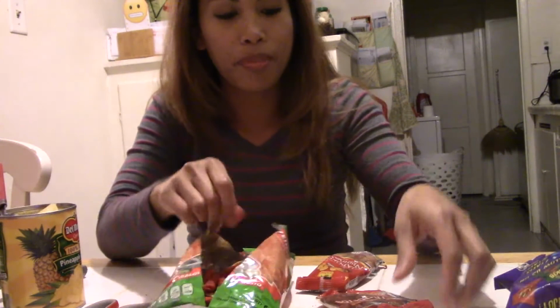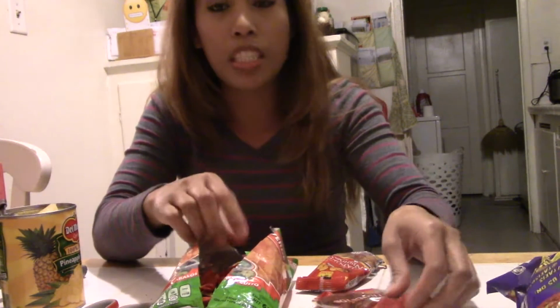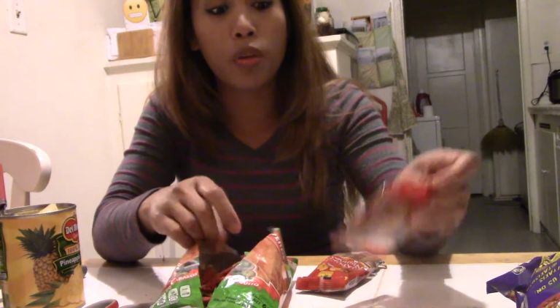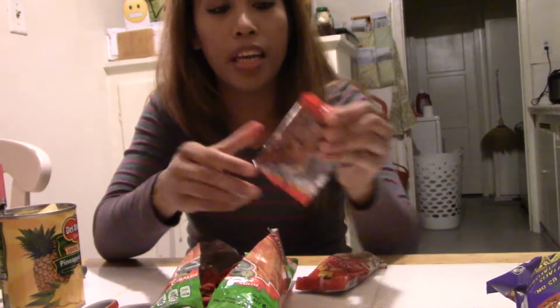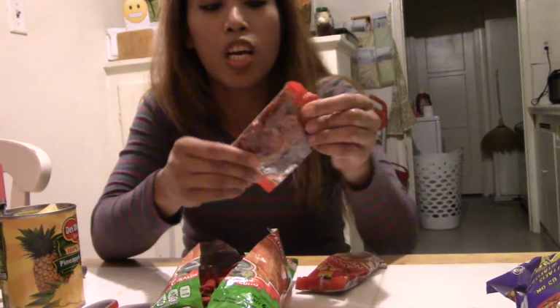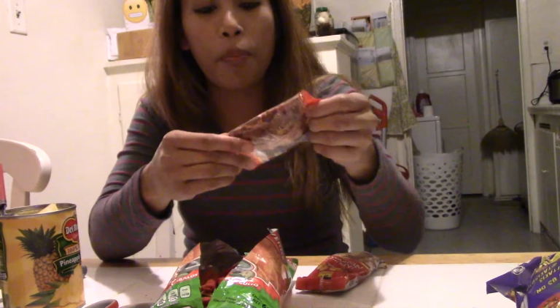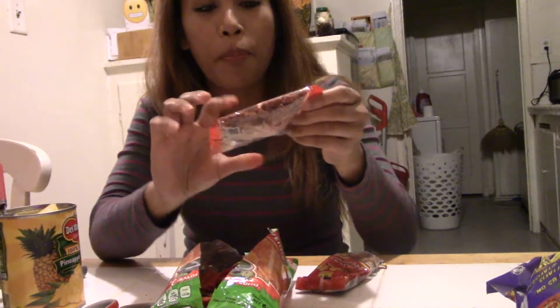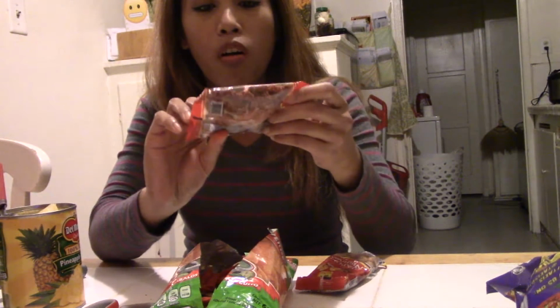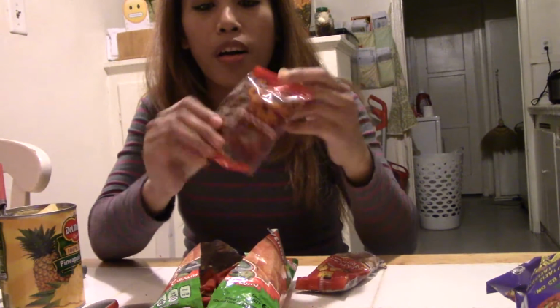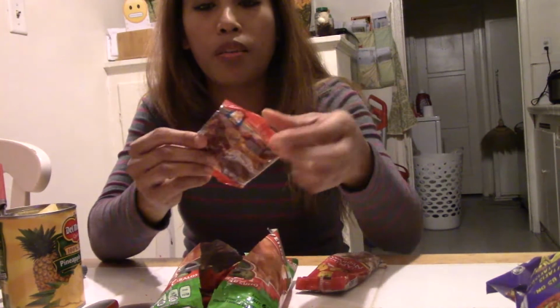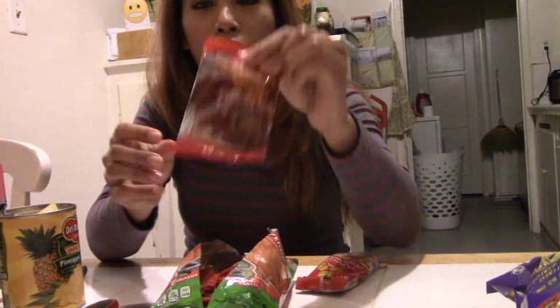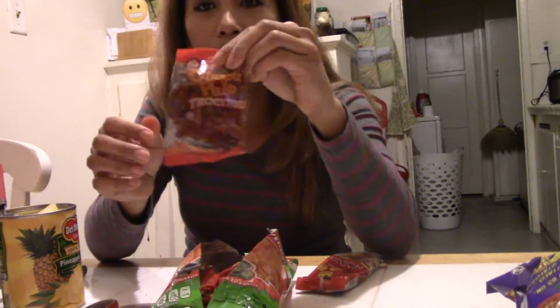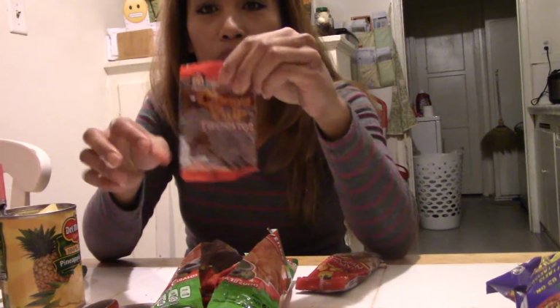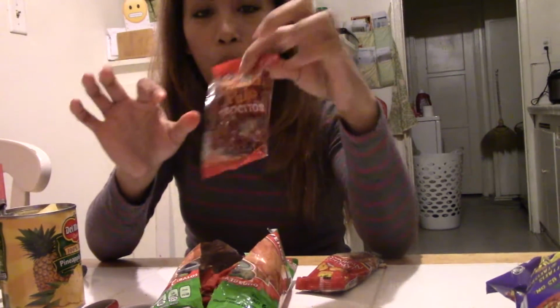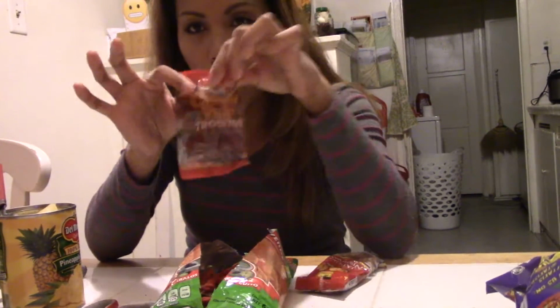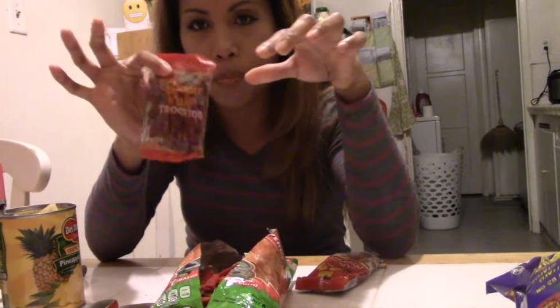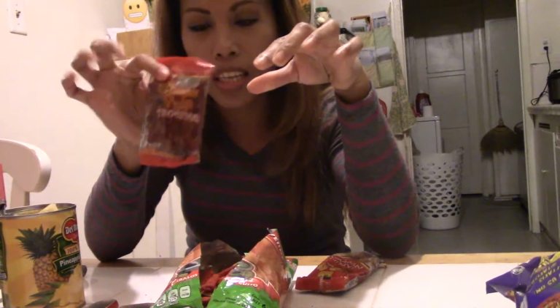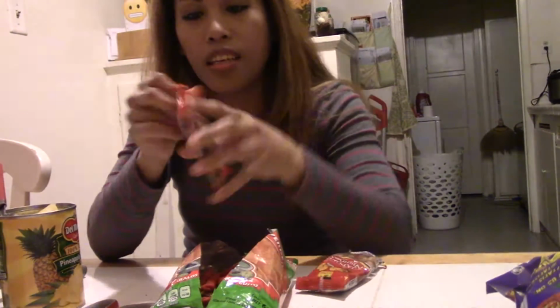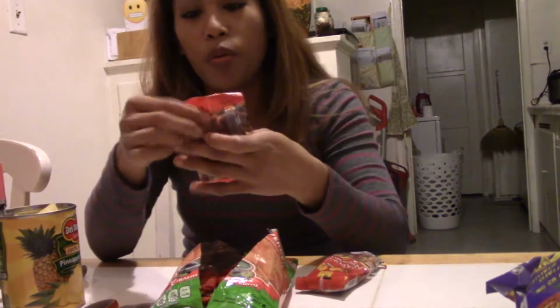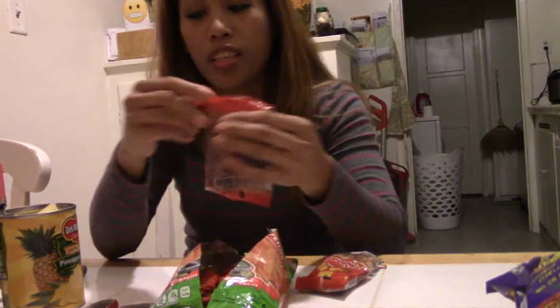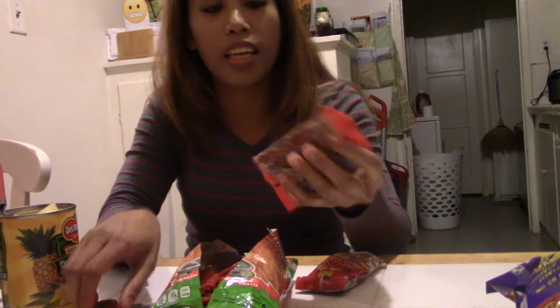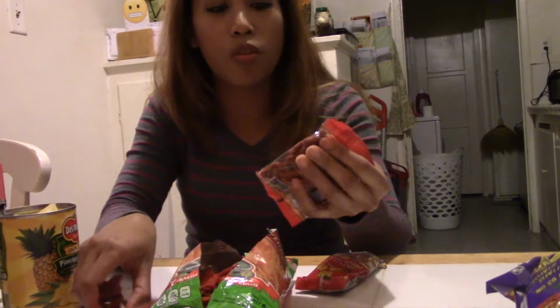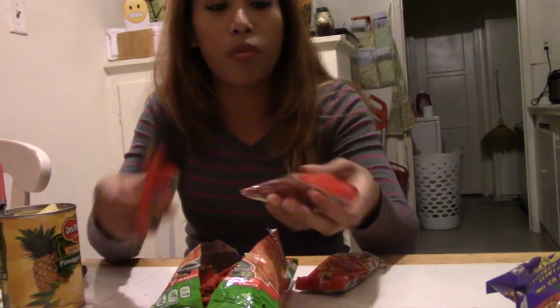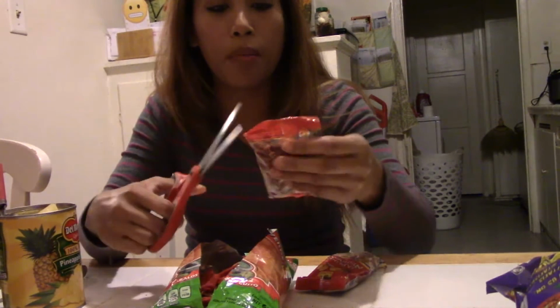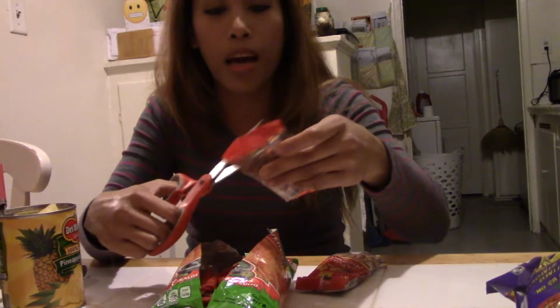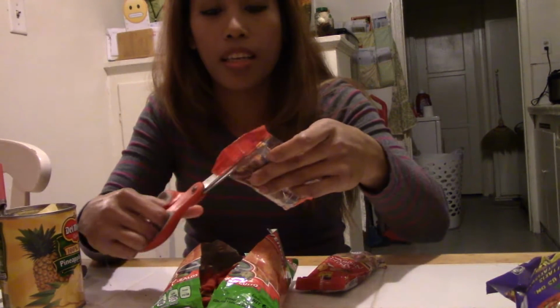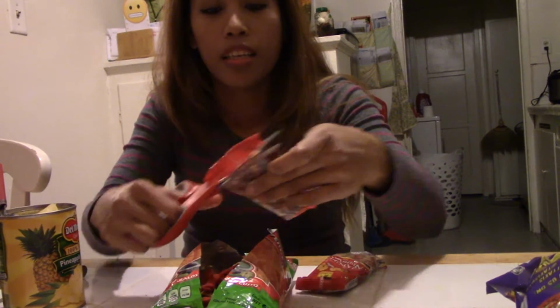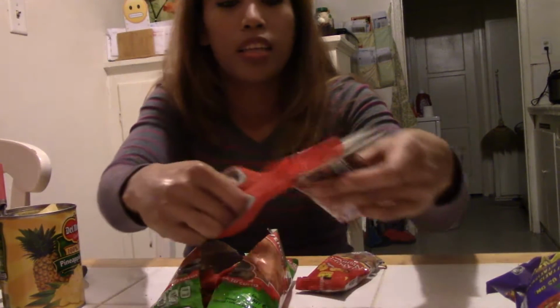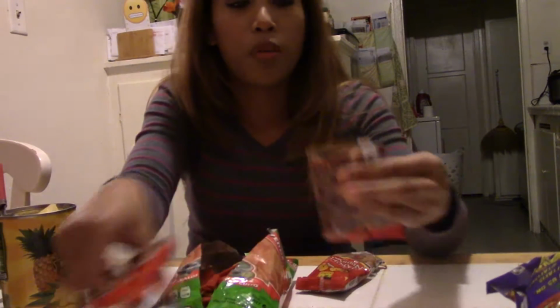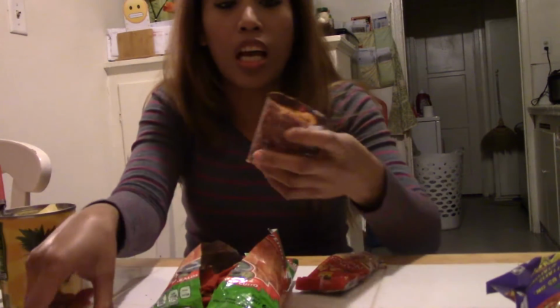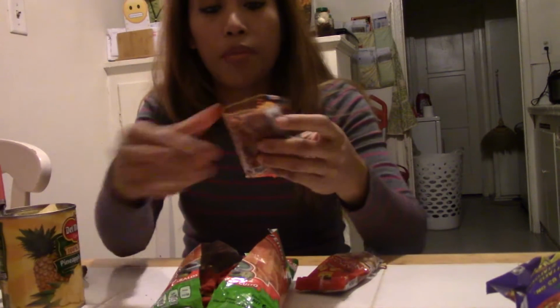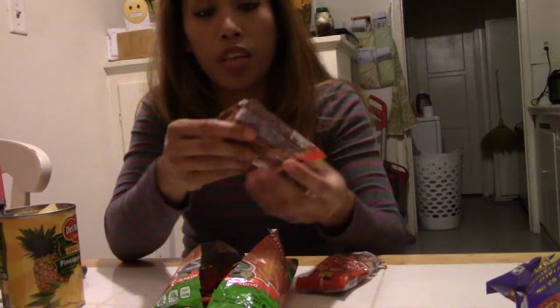This is mouth-watering, guys. I bought a pack of tamarind and they came with a little packet, which I like so I don't have to open the big bag. I love tamarindos.